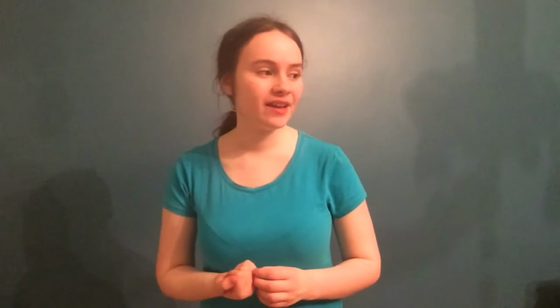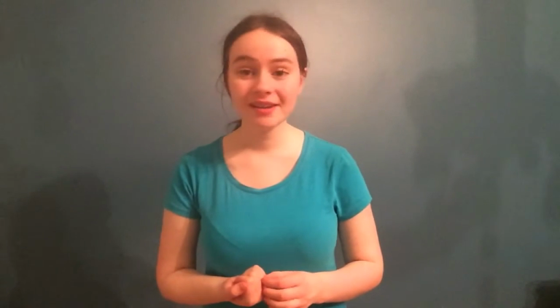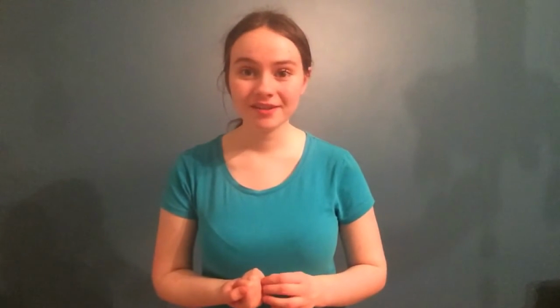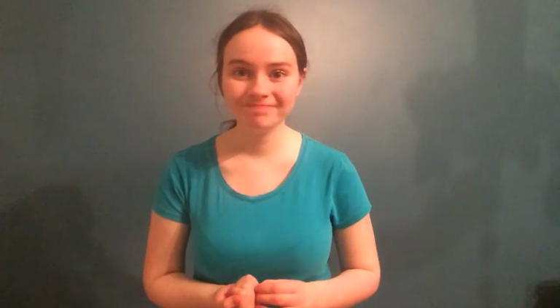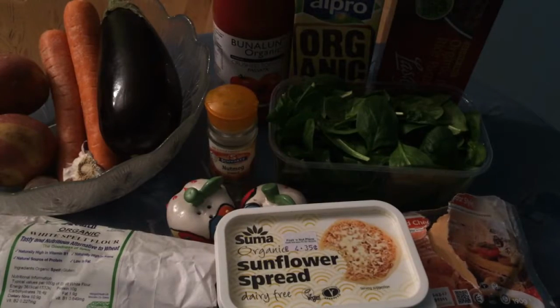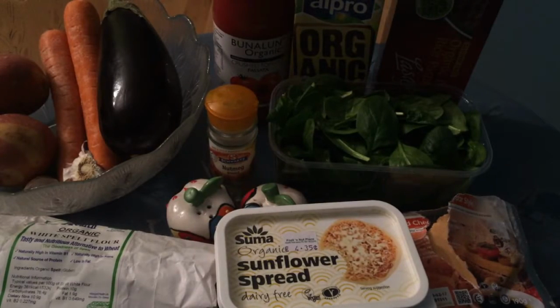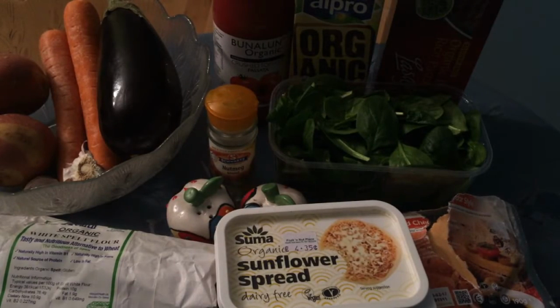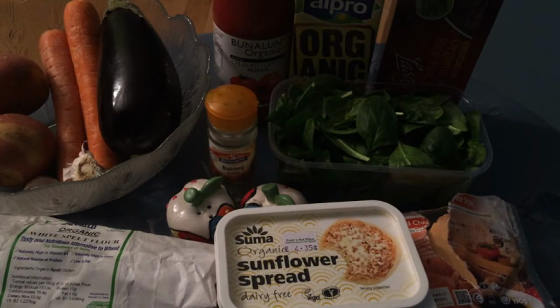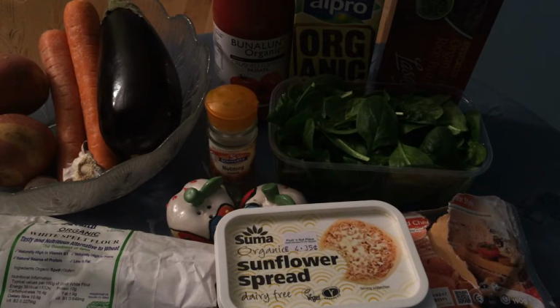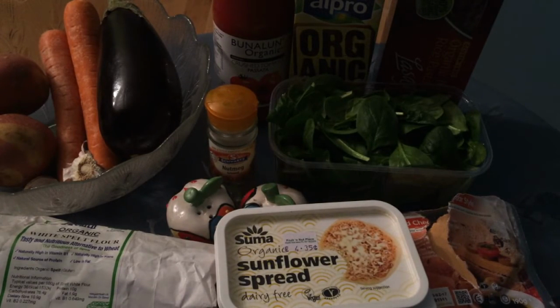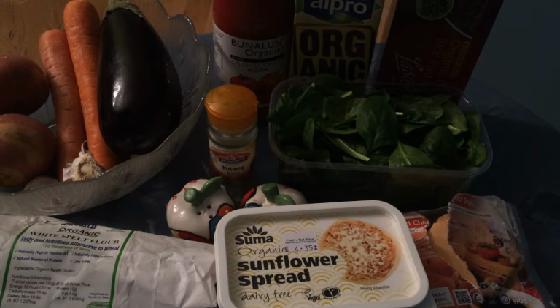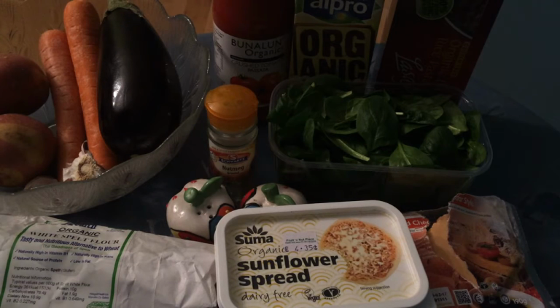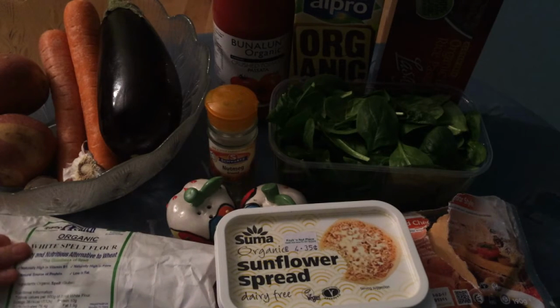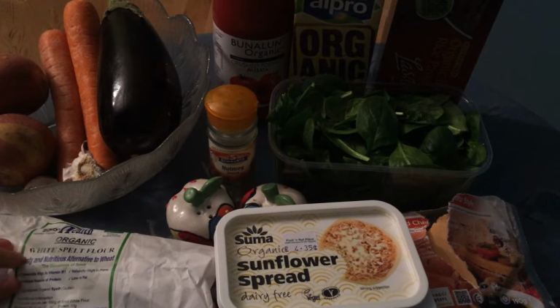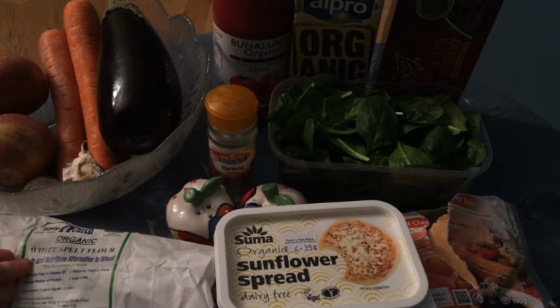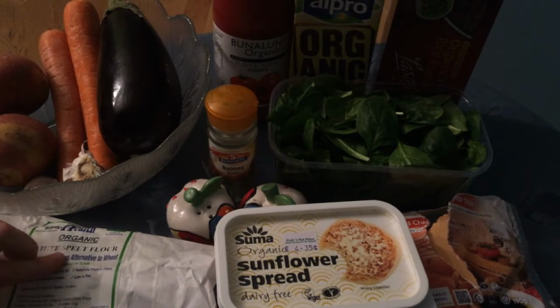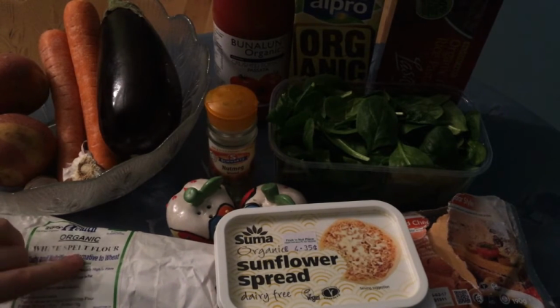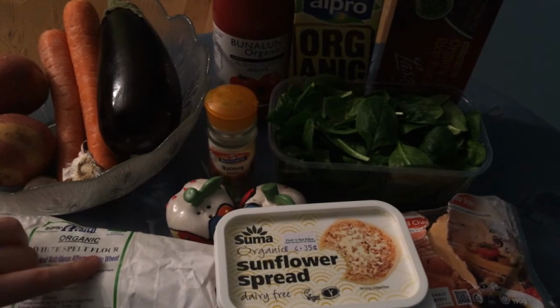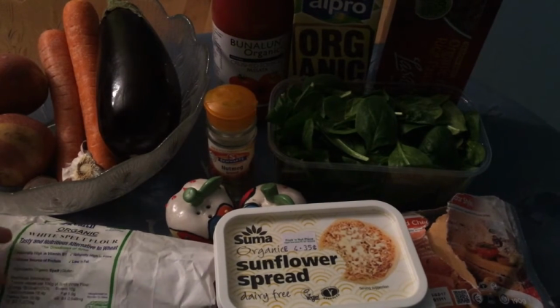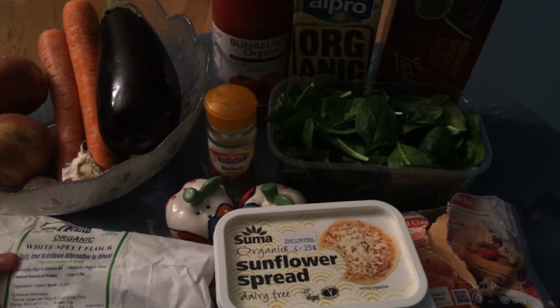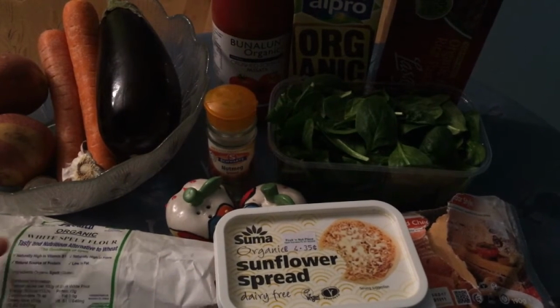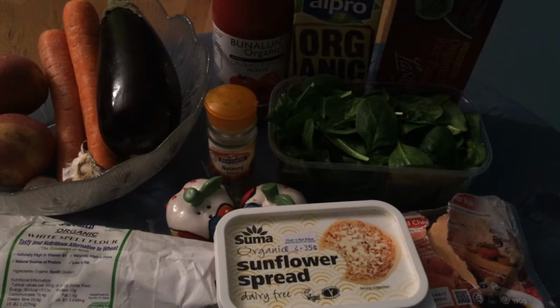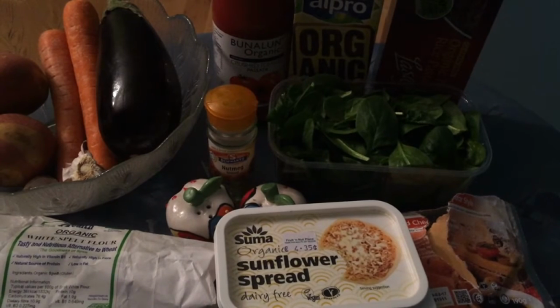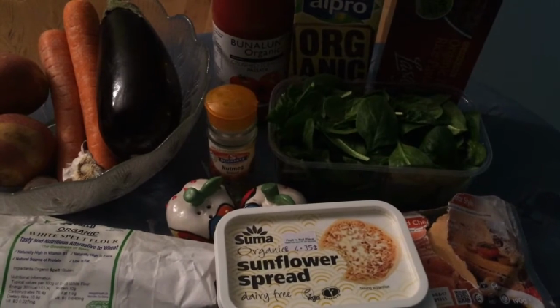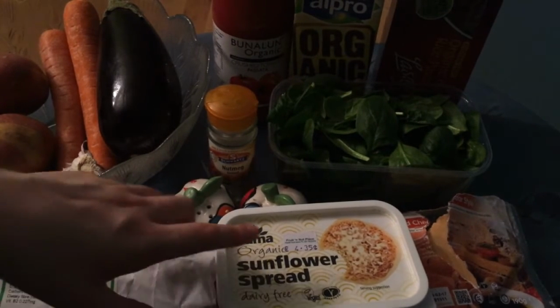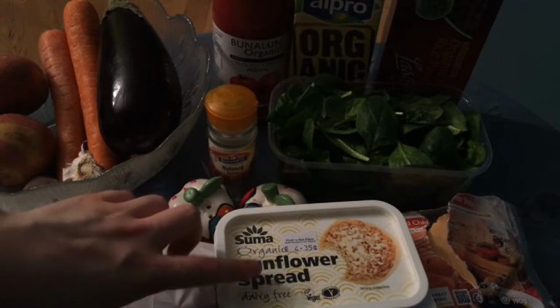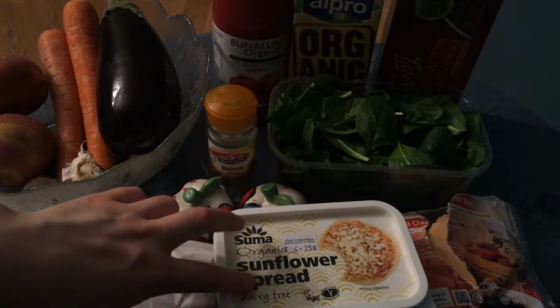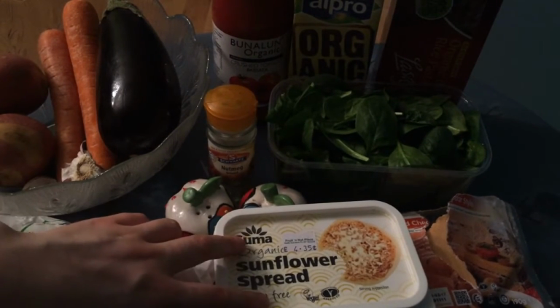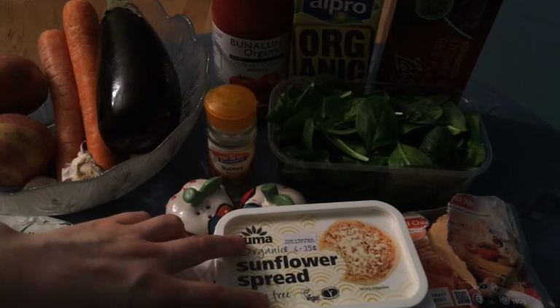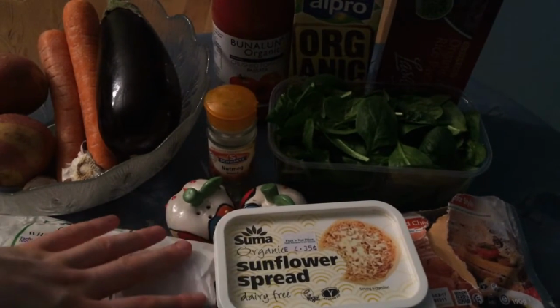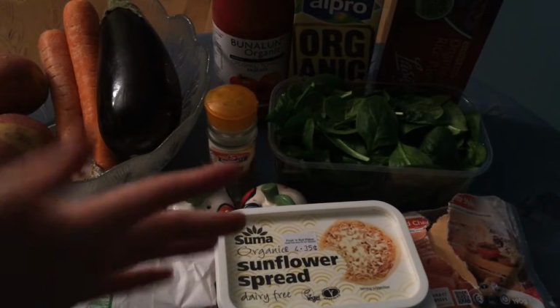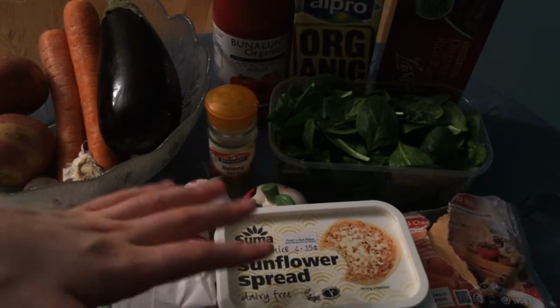Let's get started. I've actually got a good few ingredients in this recipe. First of all I have white spelt flour, but you can use regular plain flour if you want. I have sunflower spread butter, but you can use soy butter if you want.